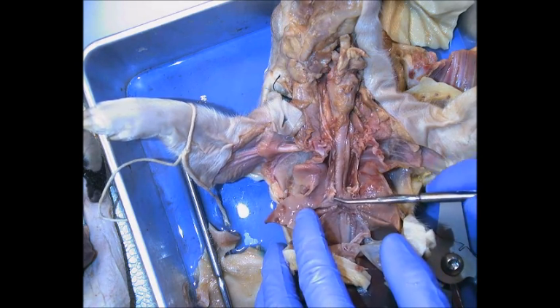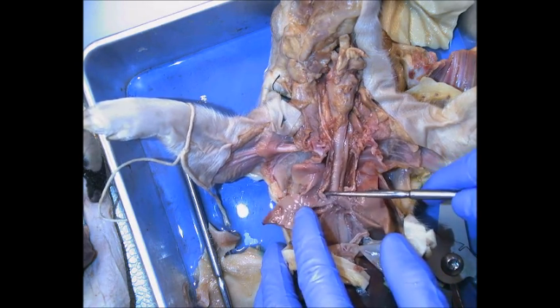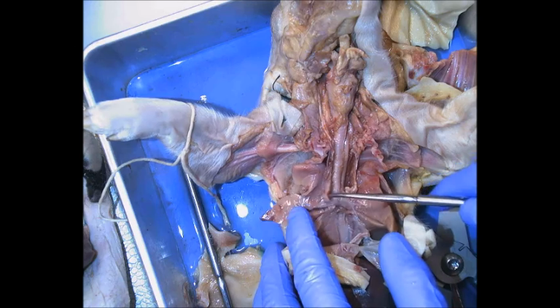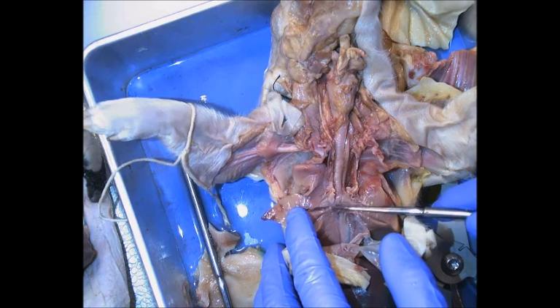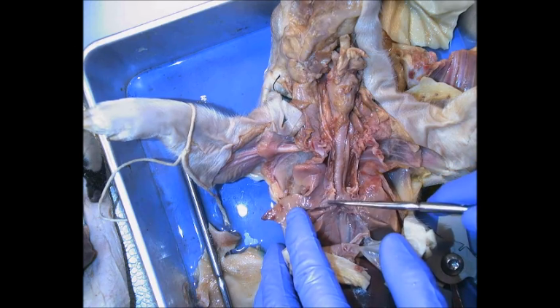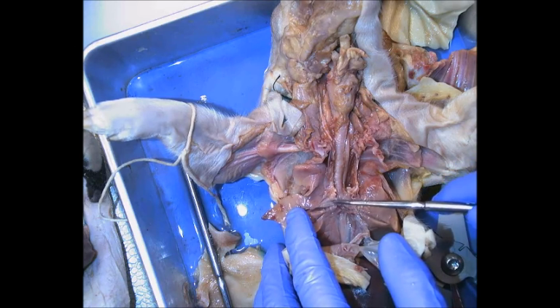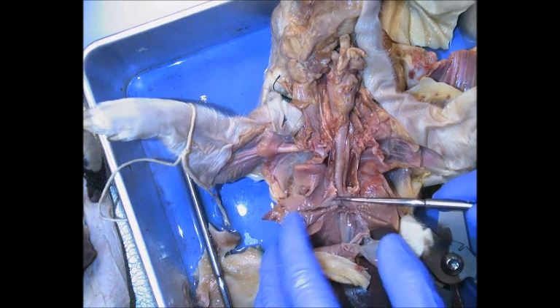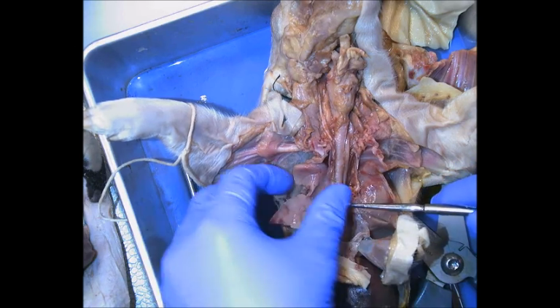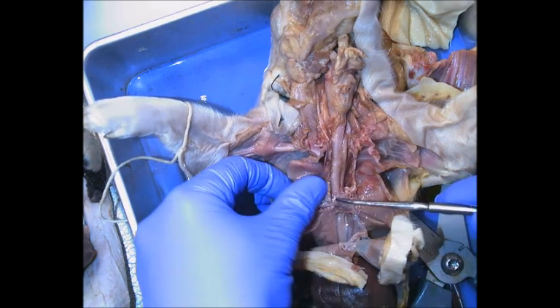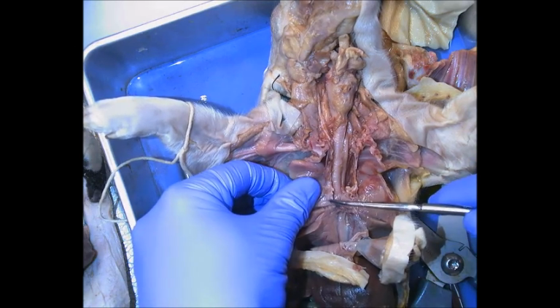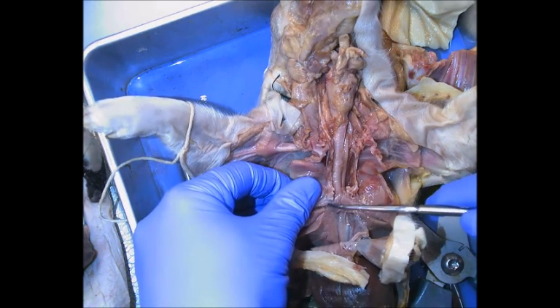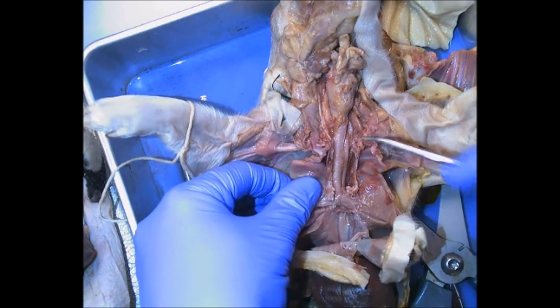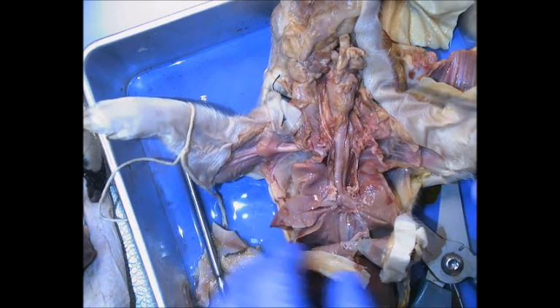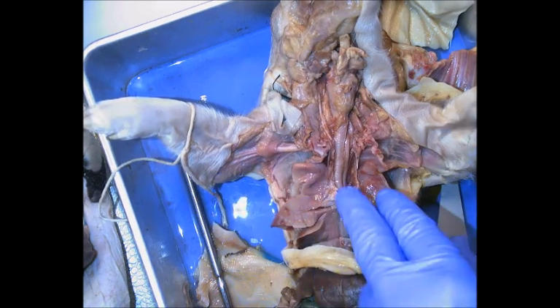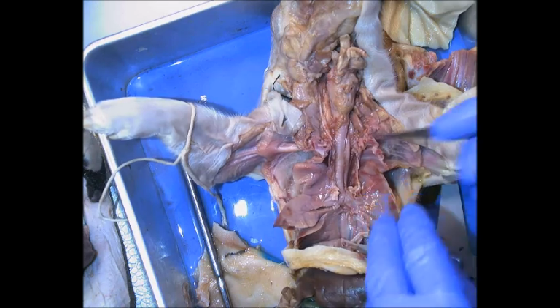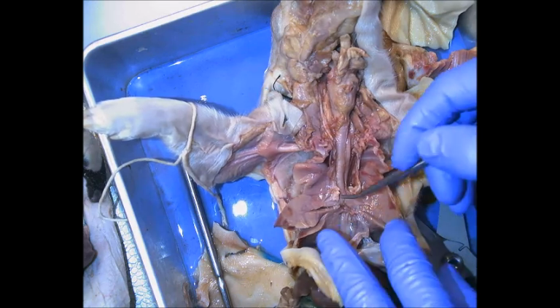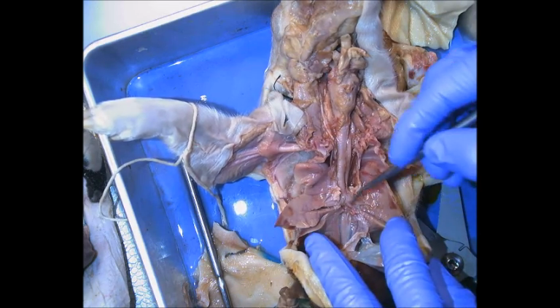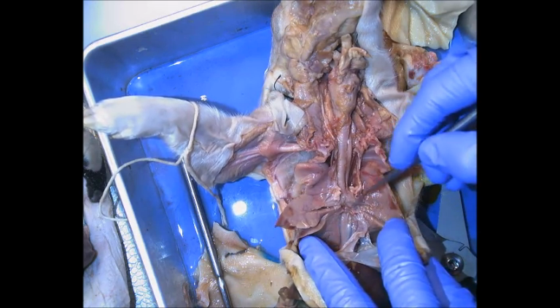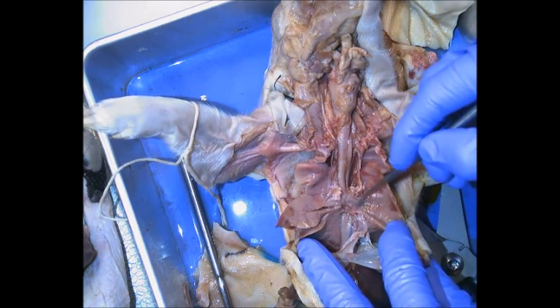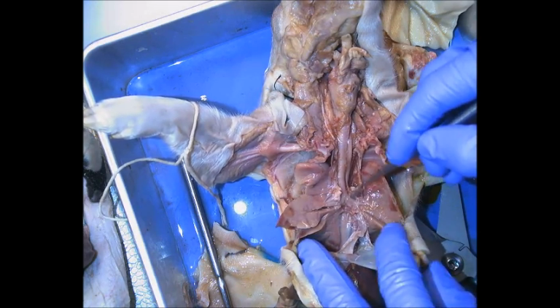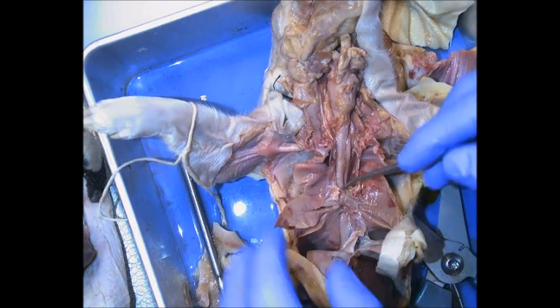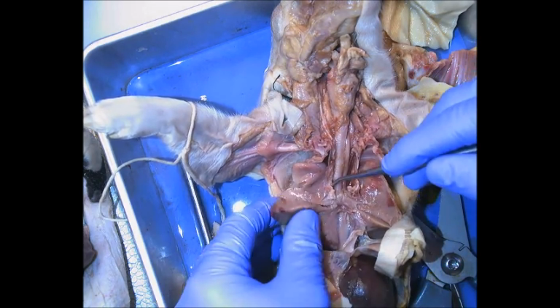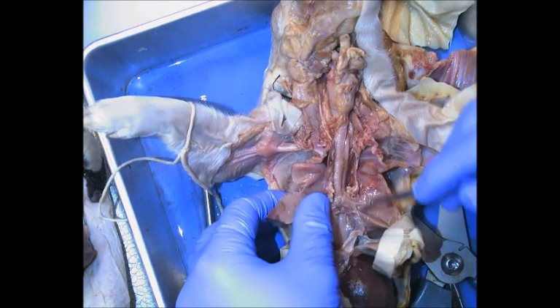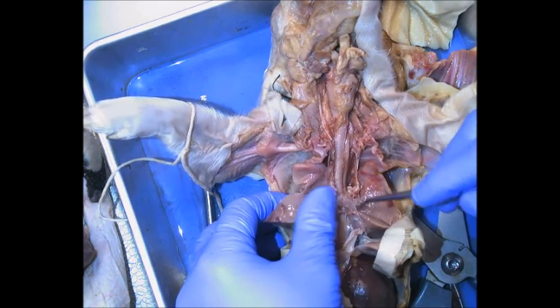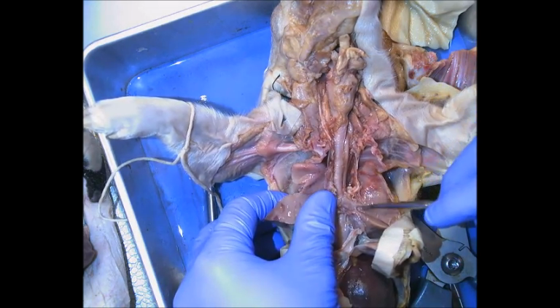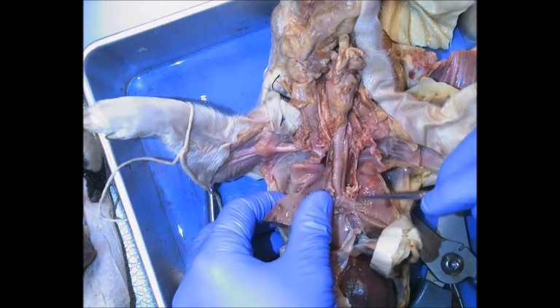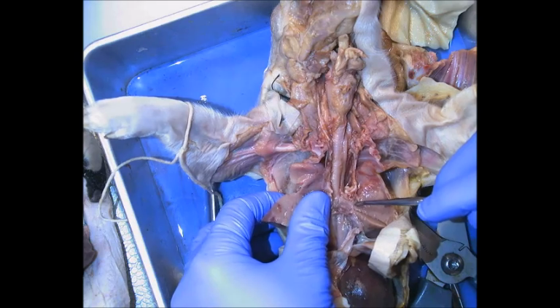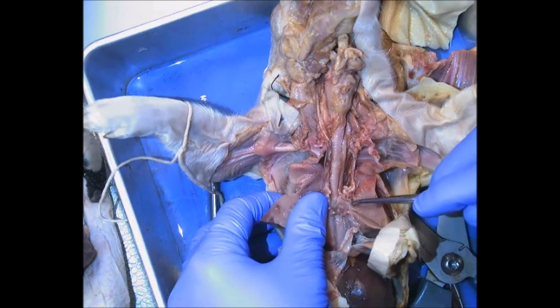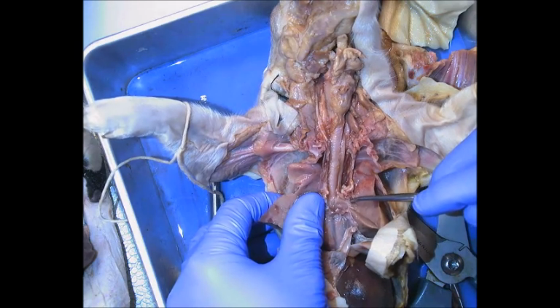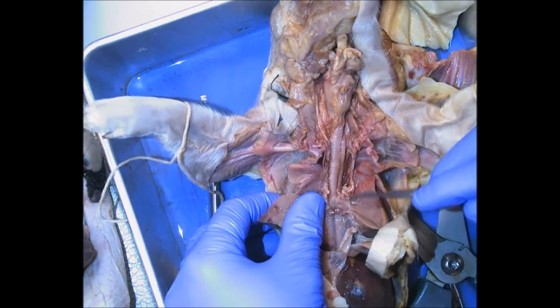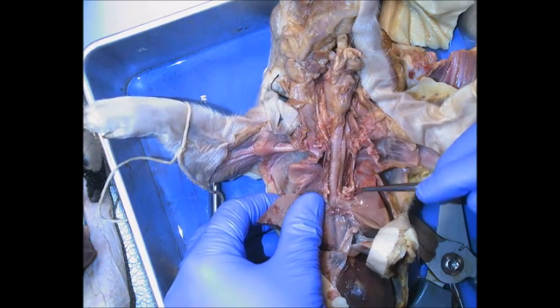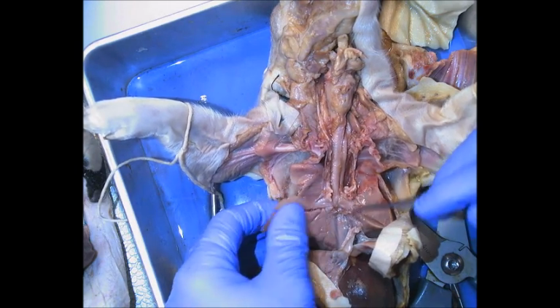Off to the right is the right primary bronchus — right main bronchus, any of those are okay. Then the left main bronchus, the left primary bronchus. Those divide further, and over here you'll see the left secondary bronchi.